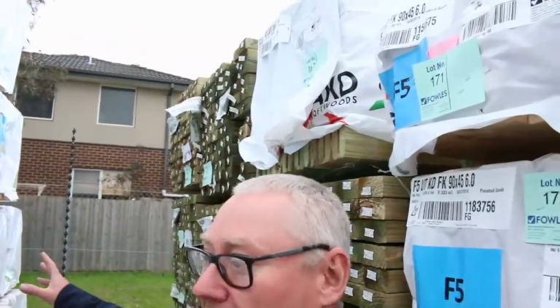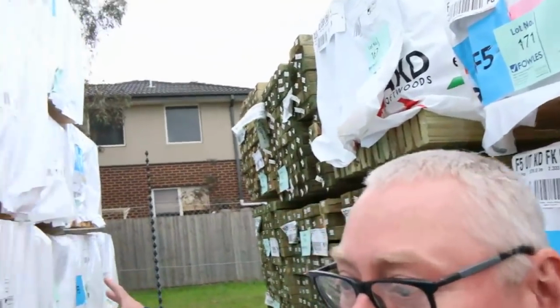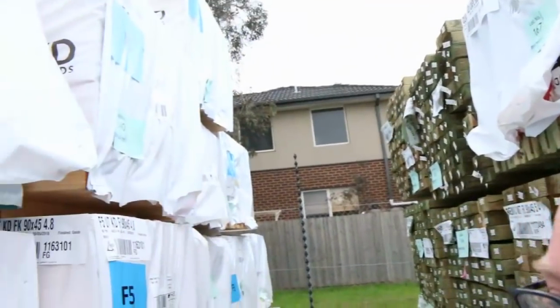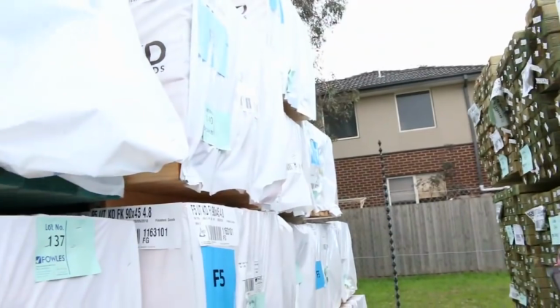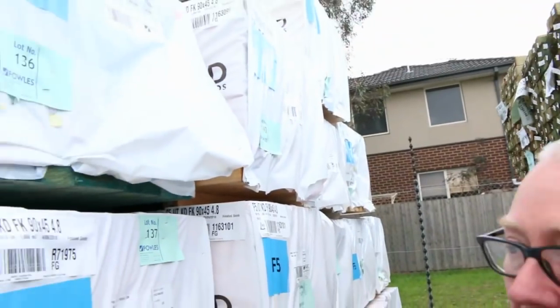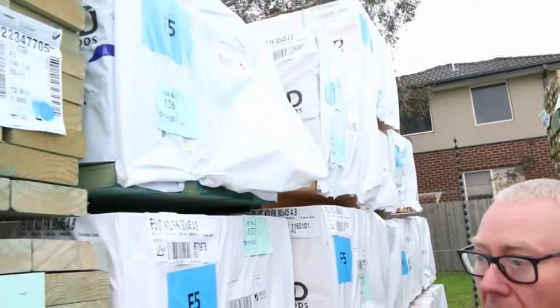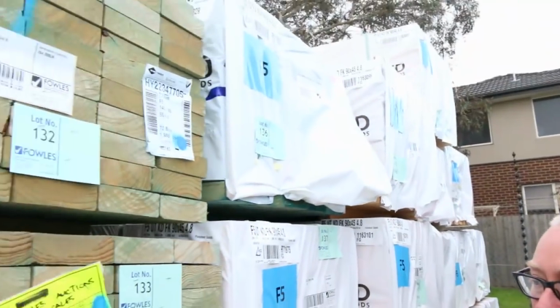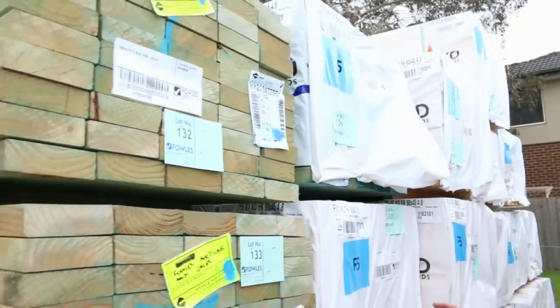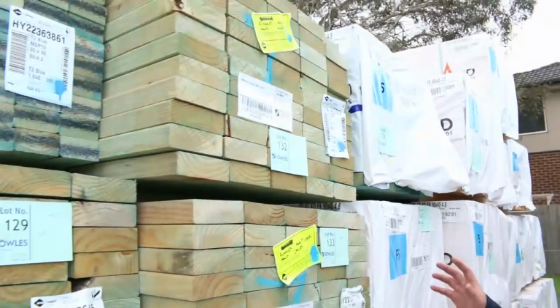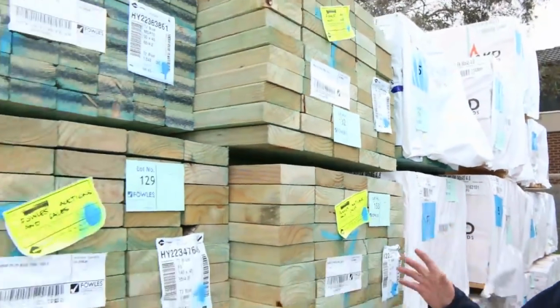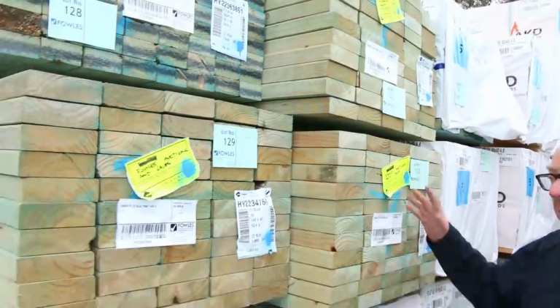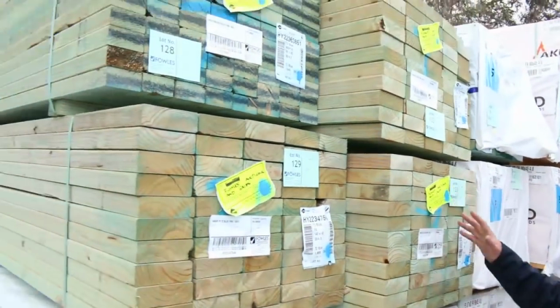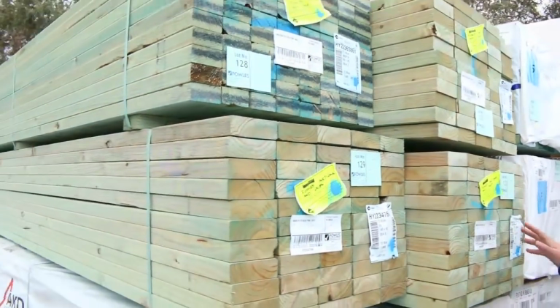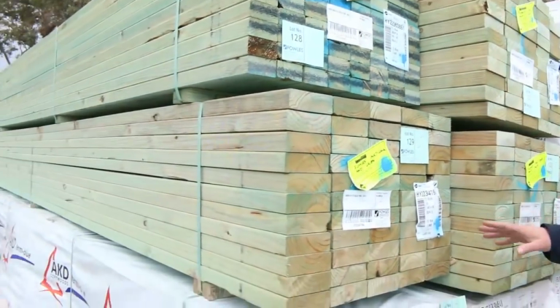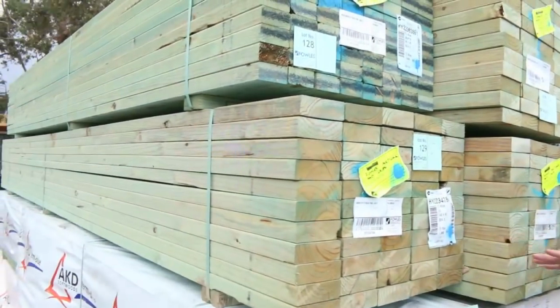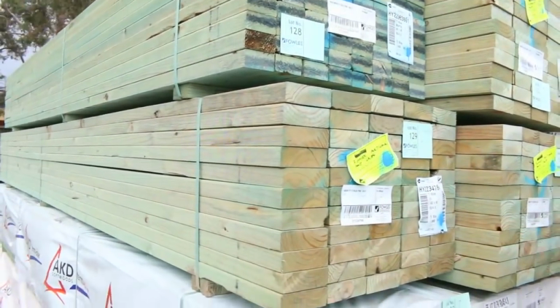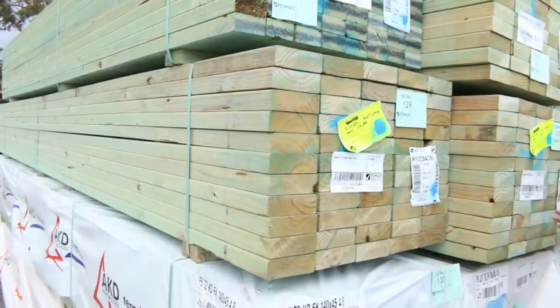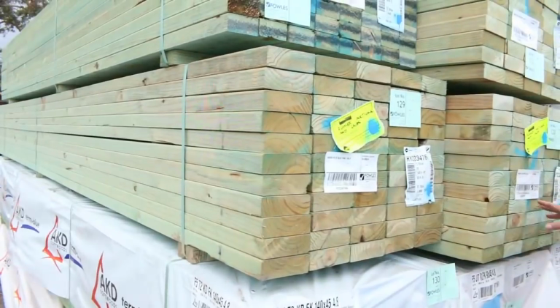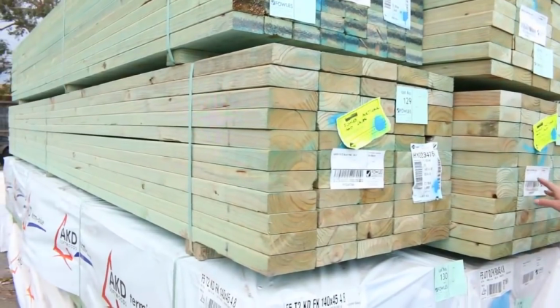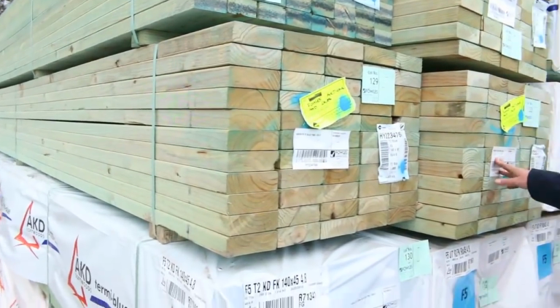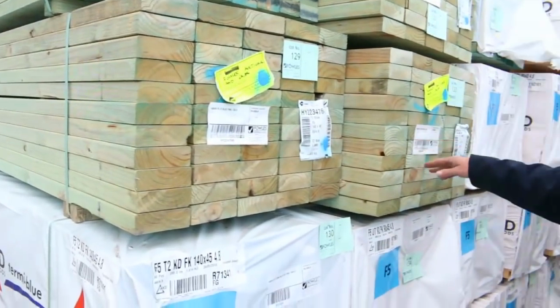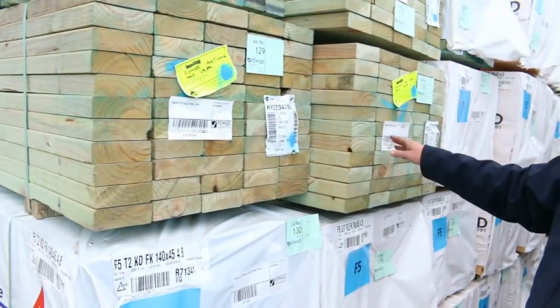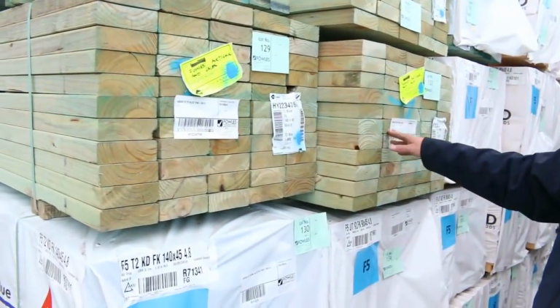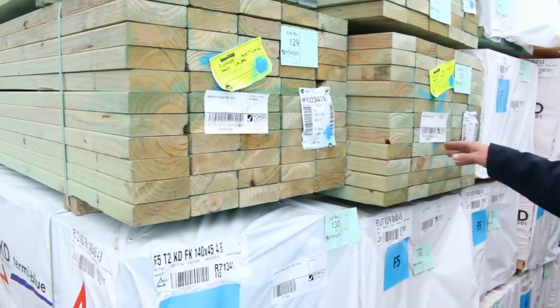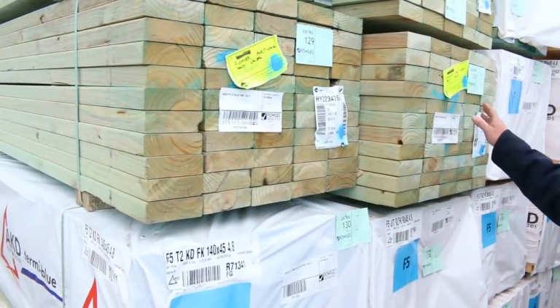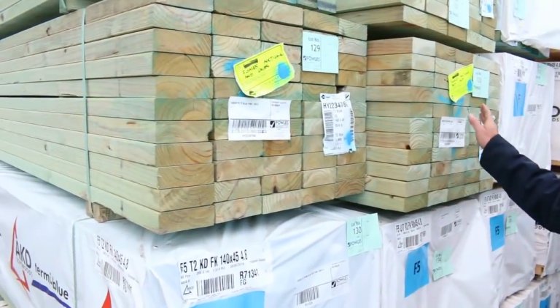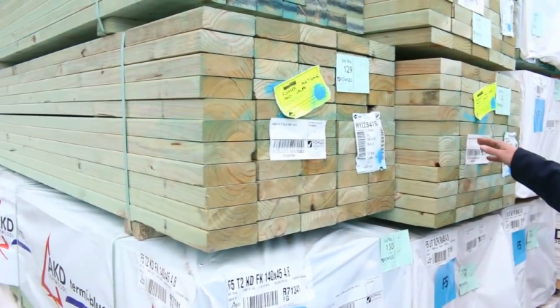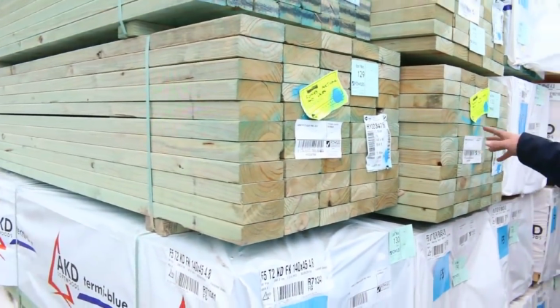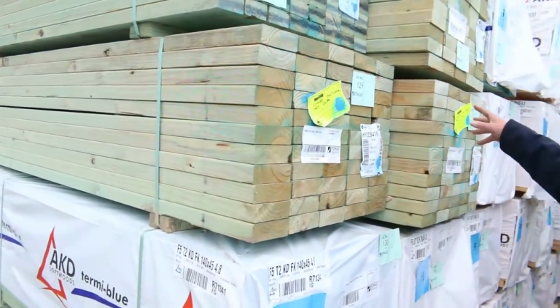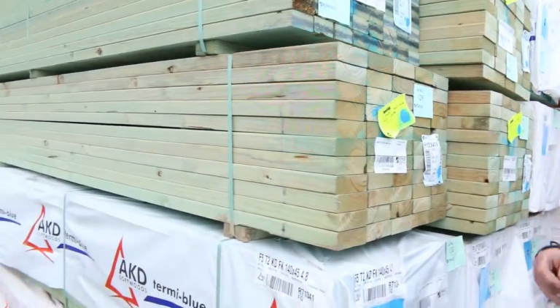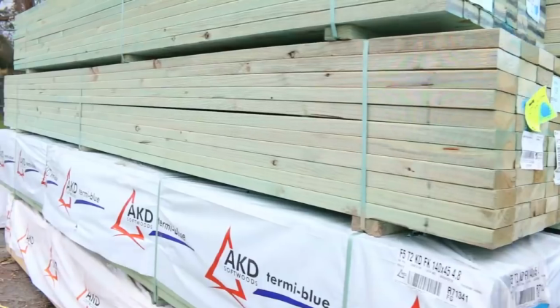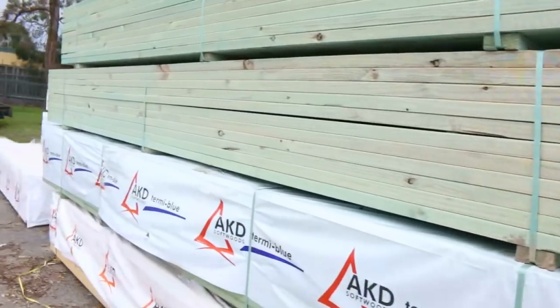Heaps of 4.8's here in your framing pine. I've got a number of packs of termite treated — we've got 140x45, some T2 blue F5 structural graded stuff there, 4.8's. A couple of packs of that.